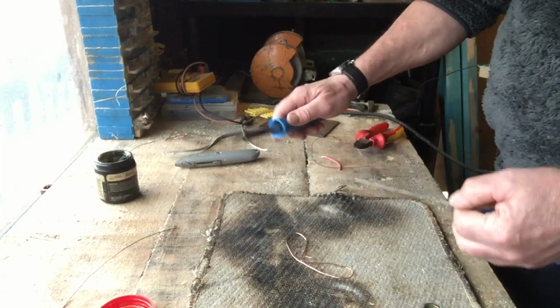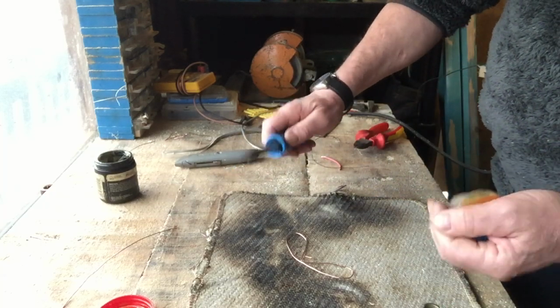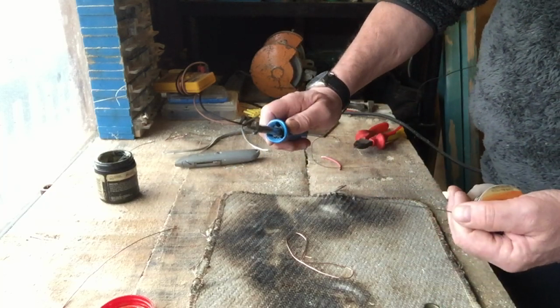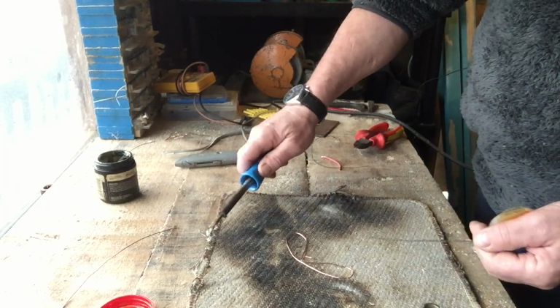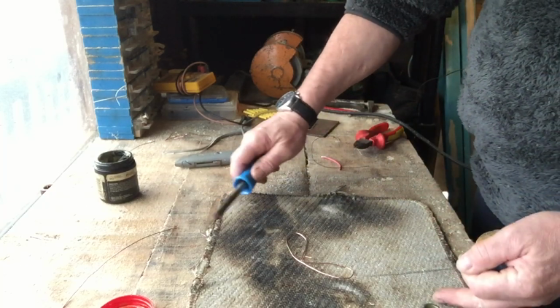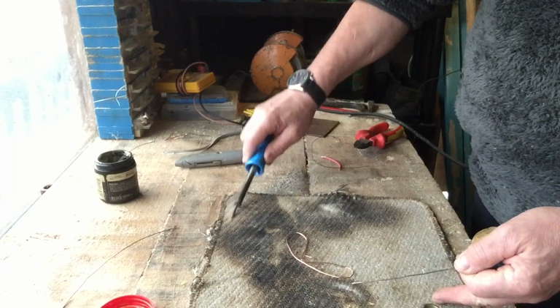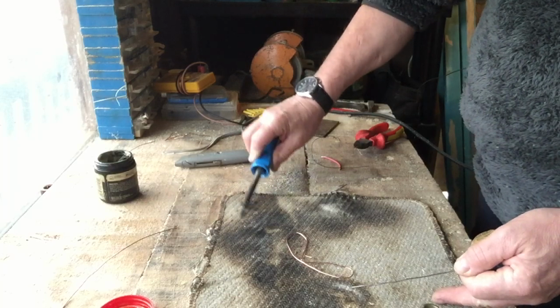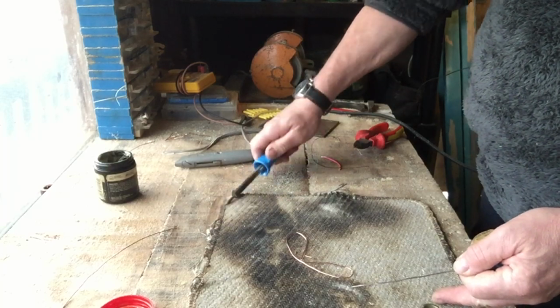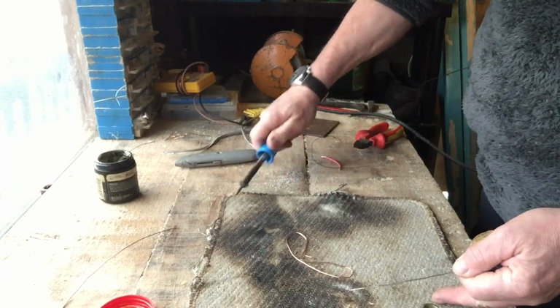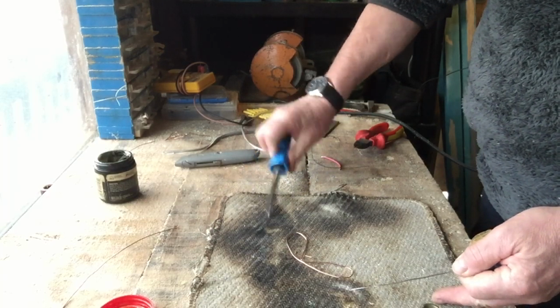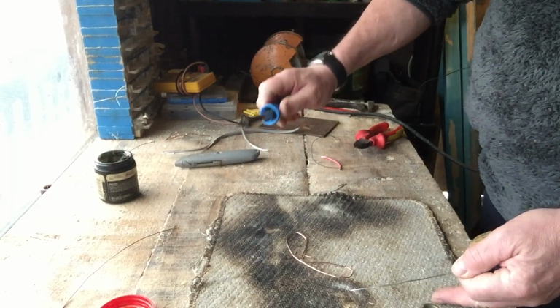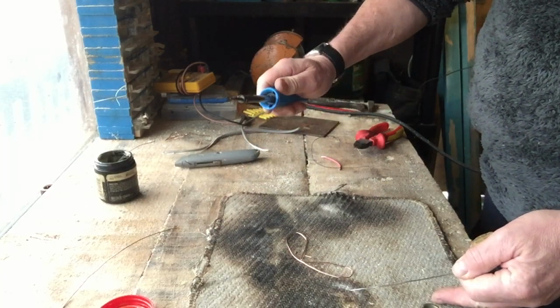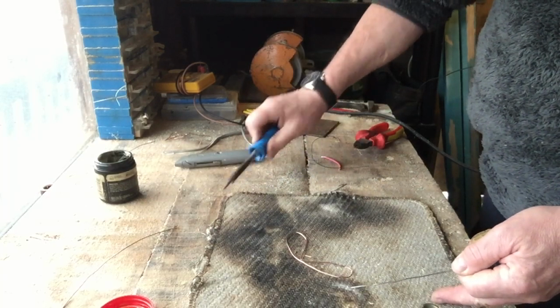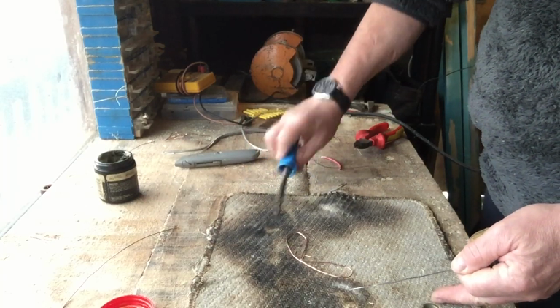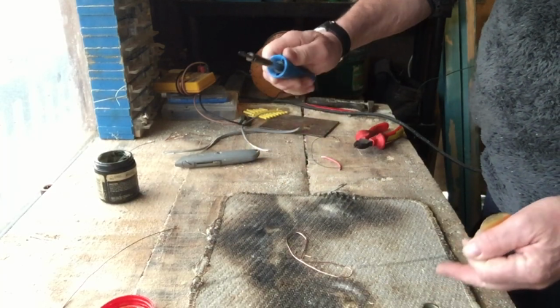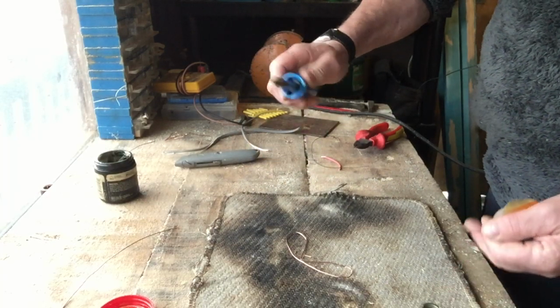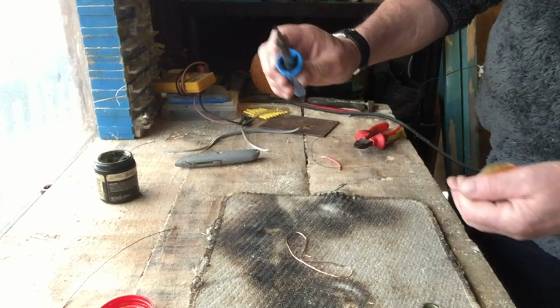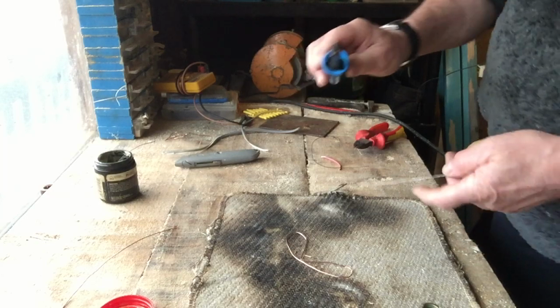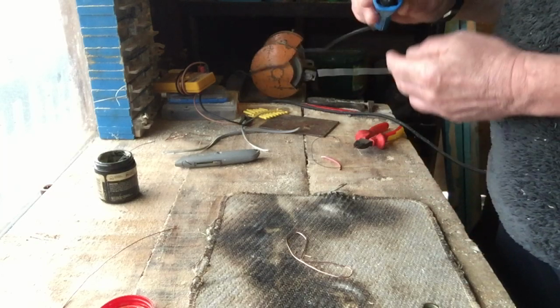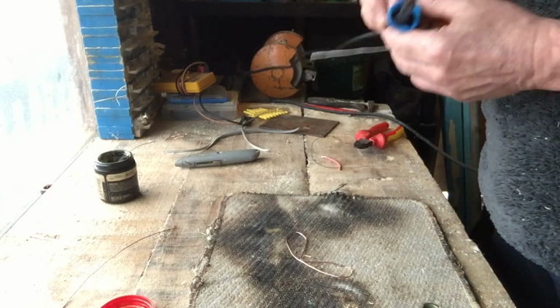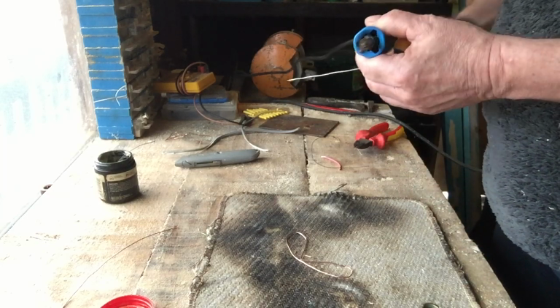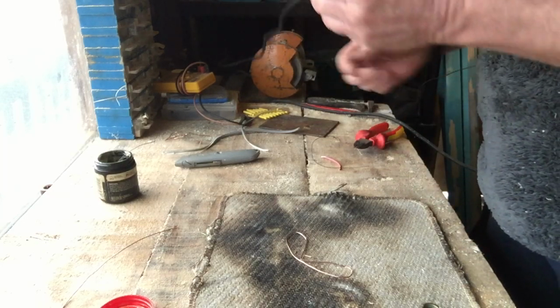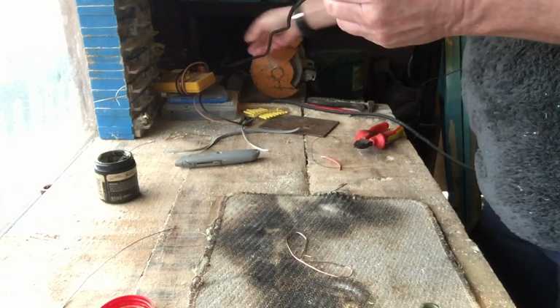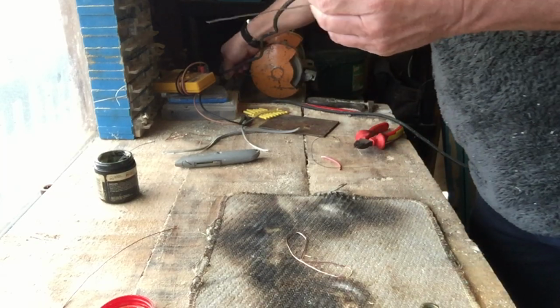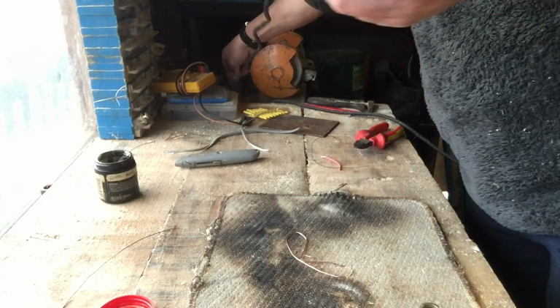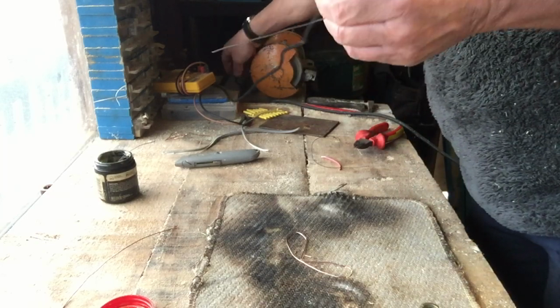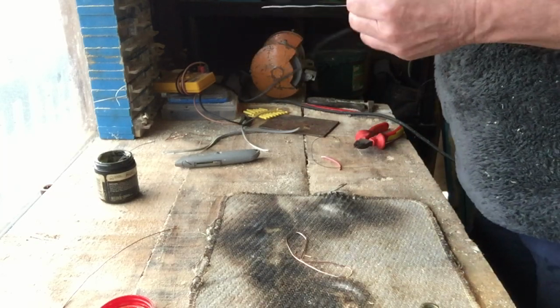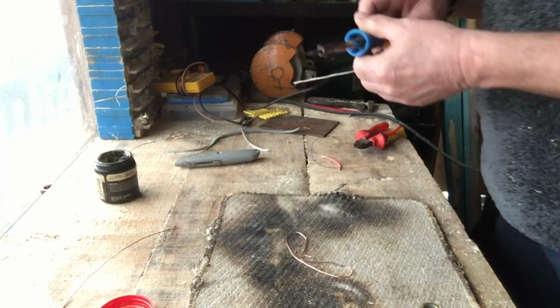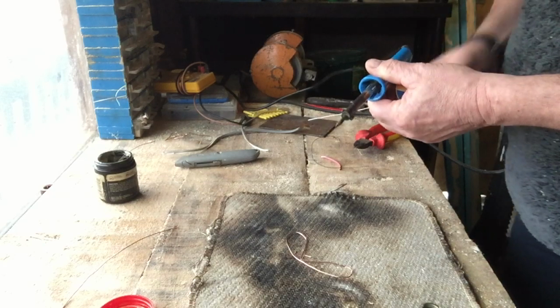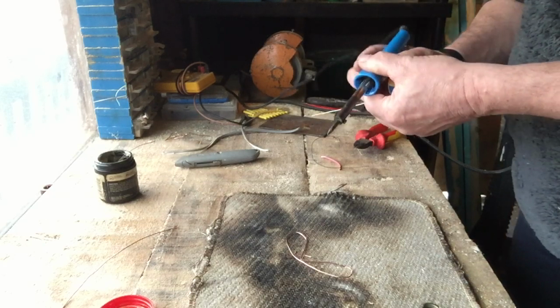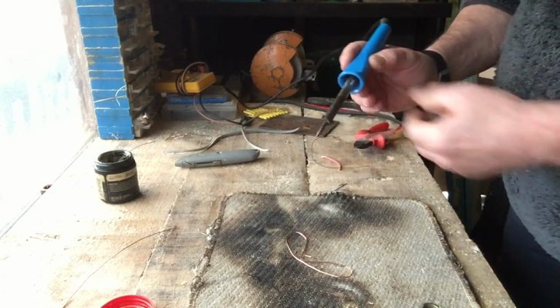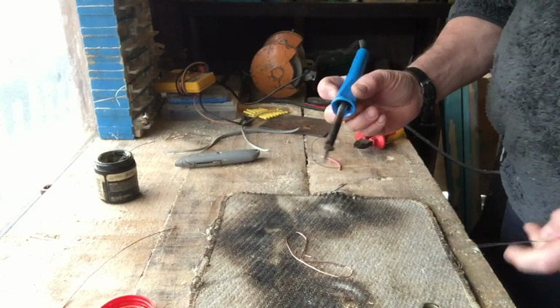Now, one thing to remember: soldering irons get very hot, so just be careful with them. You don't need gloves, but what you do need to do is stop yourself from getting burned.